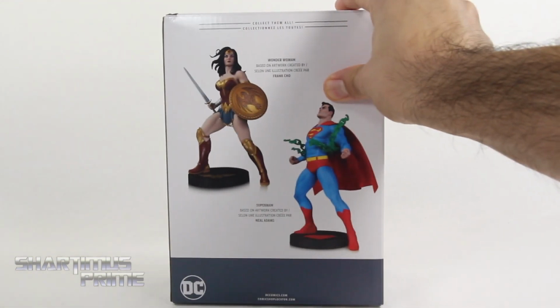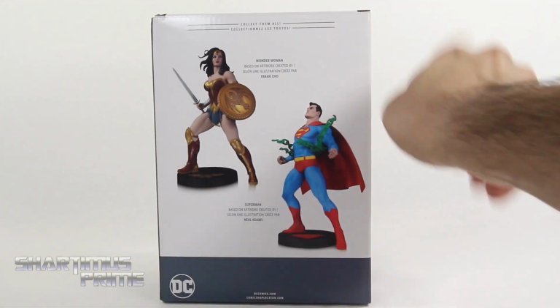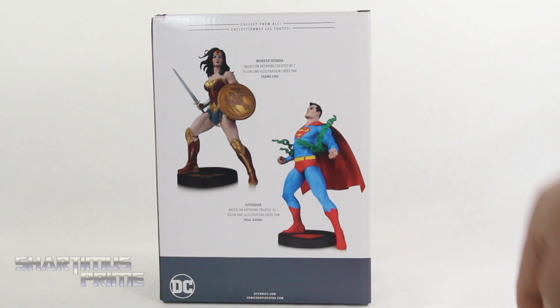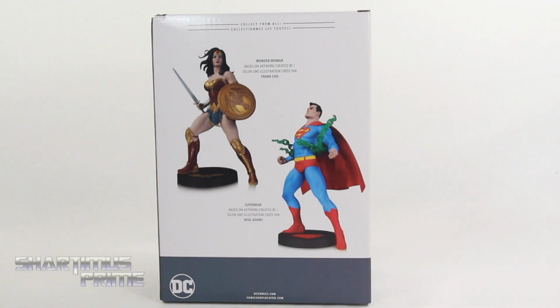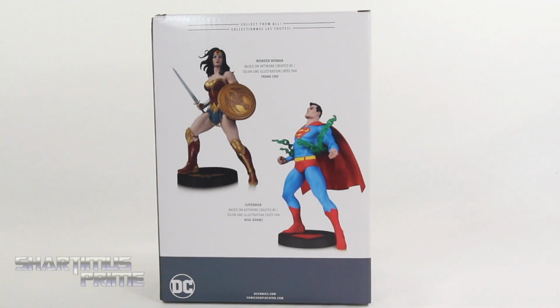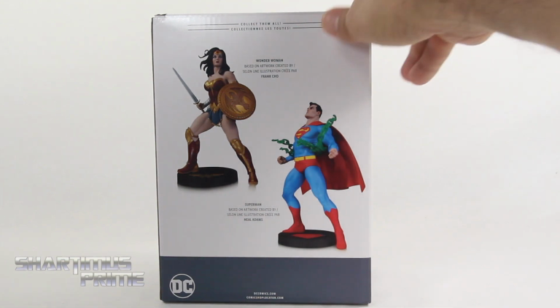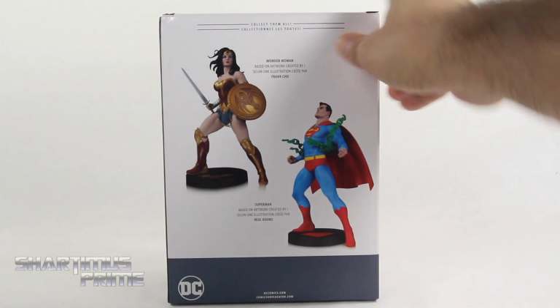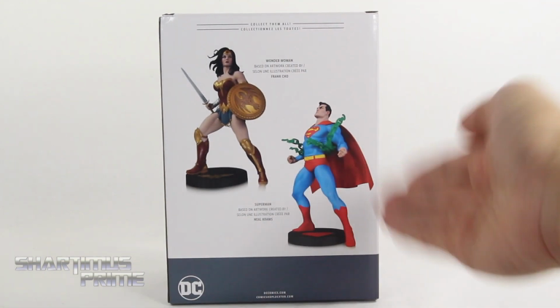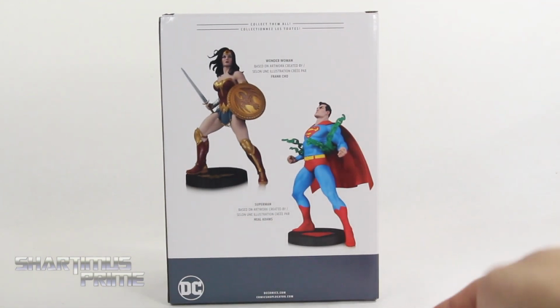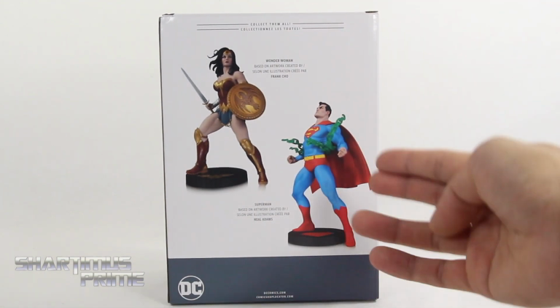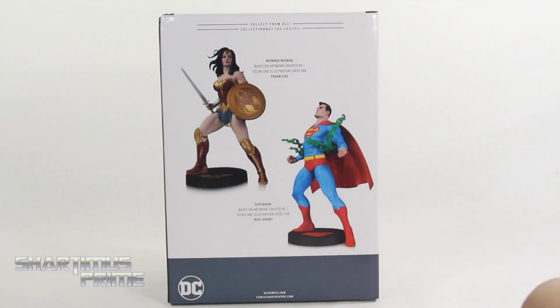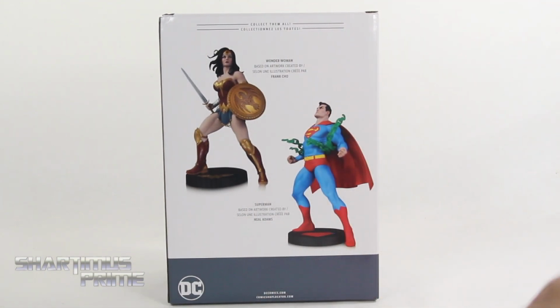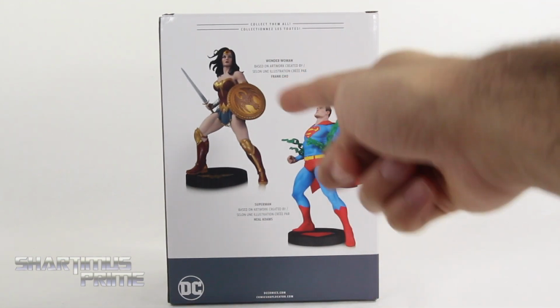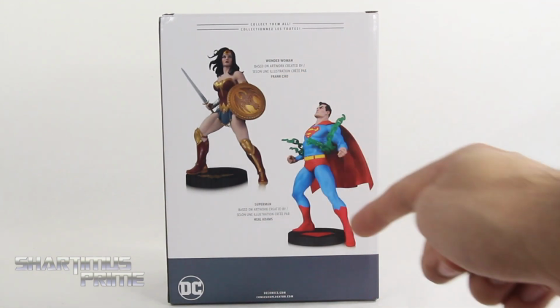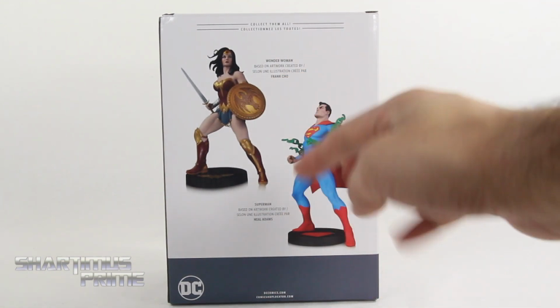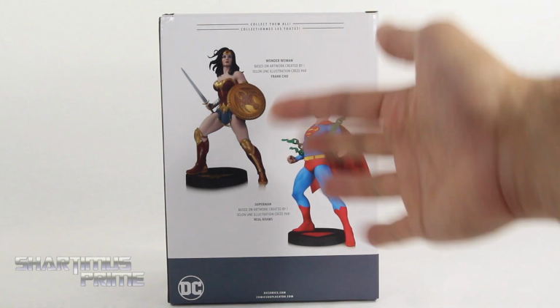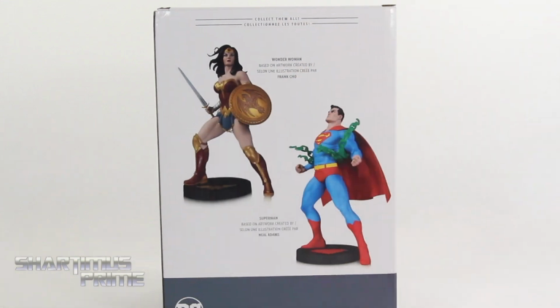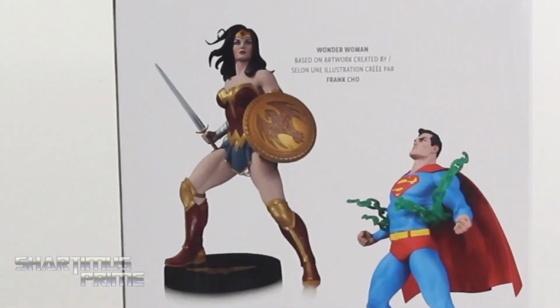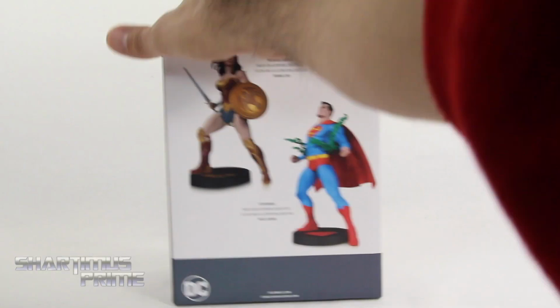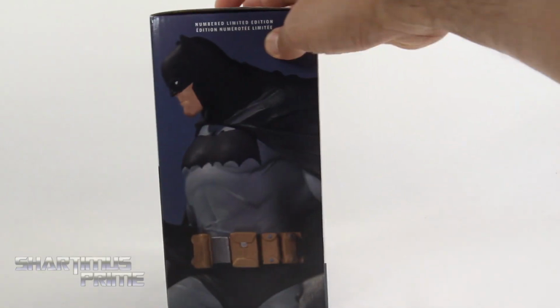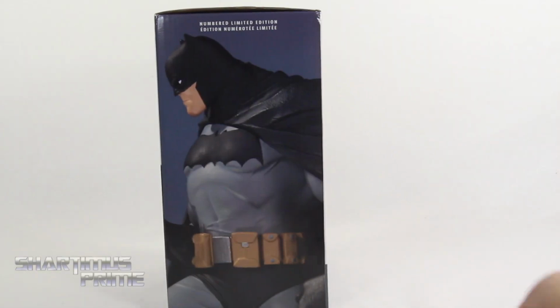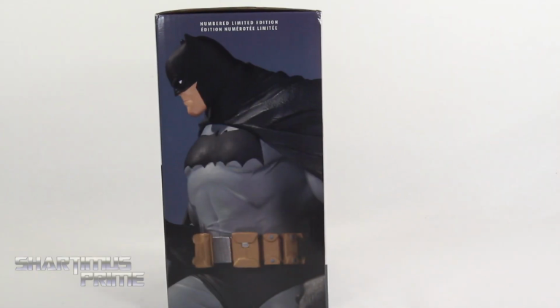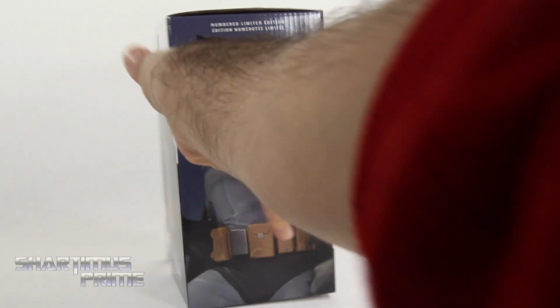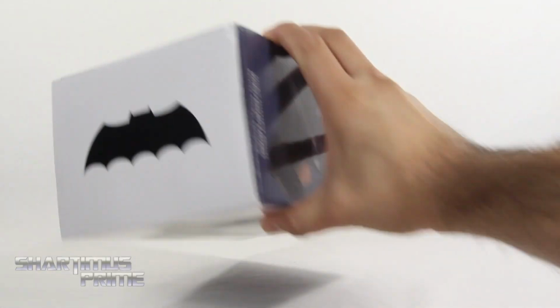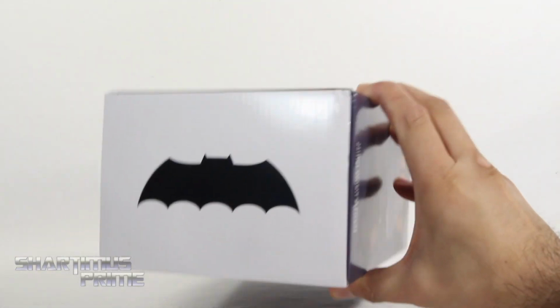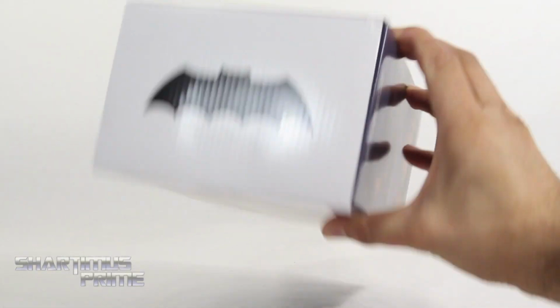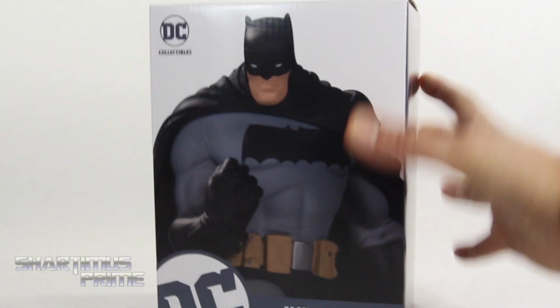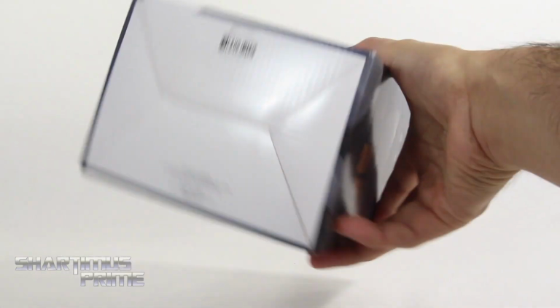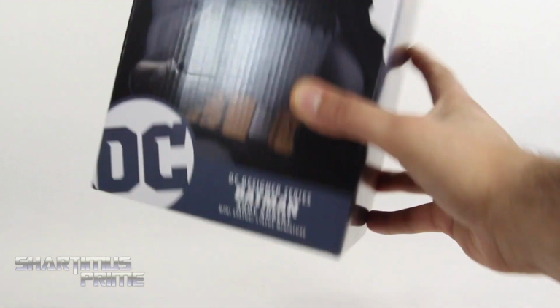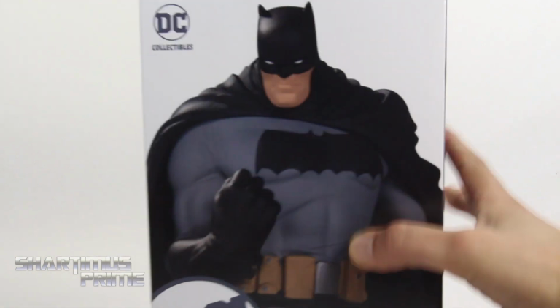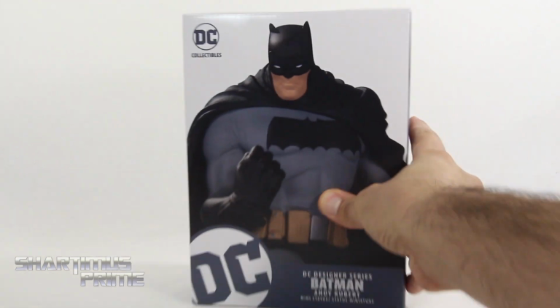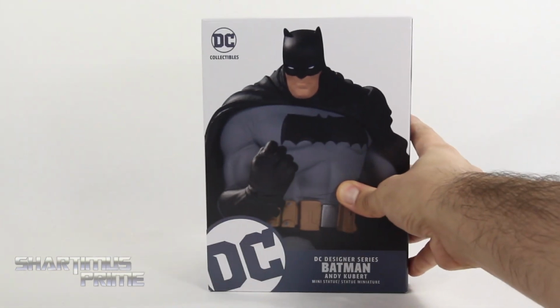On the very back of the packaging you'd see a couple of other designer statues — very cool. We have the Neal Adams-inspired Superman and the Frank Cho-inspired Wonder Woman, which I really, really want. Then right over here we get Batman, and we get the nice Batman logo at the top and not much more at the bottom.